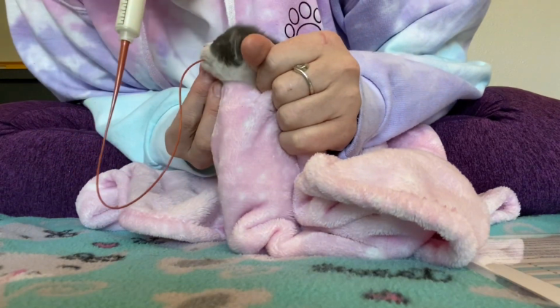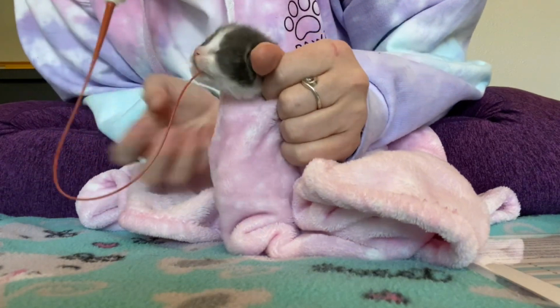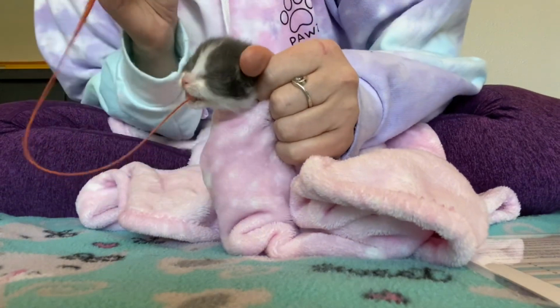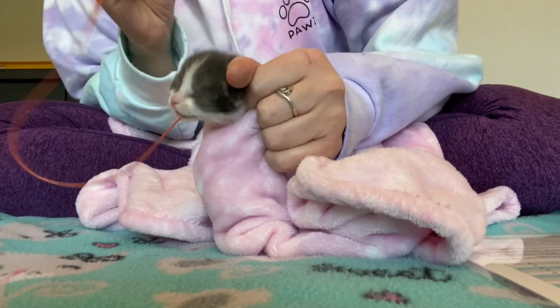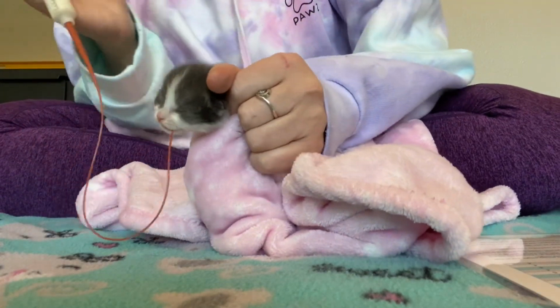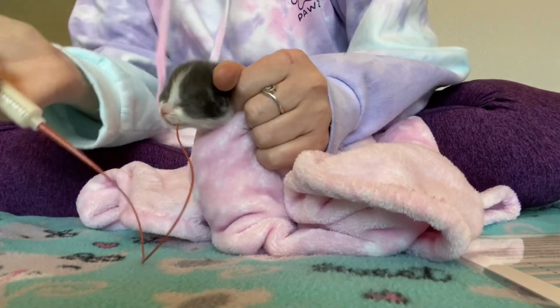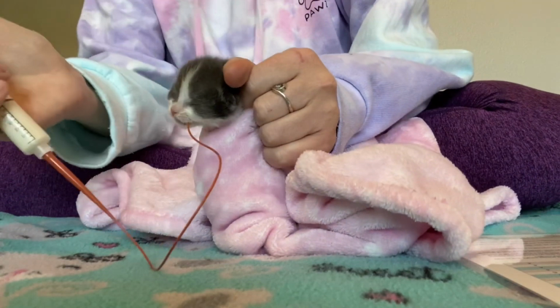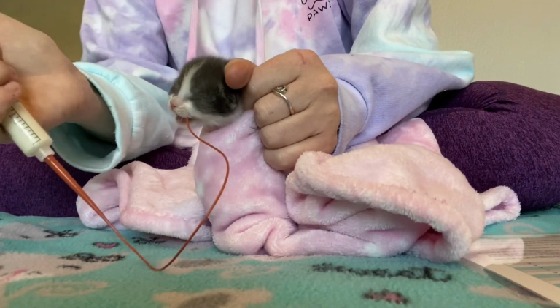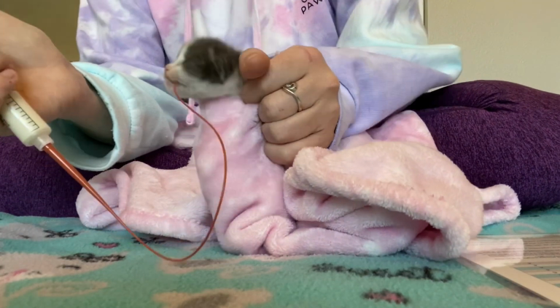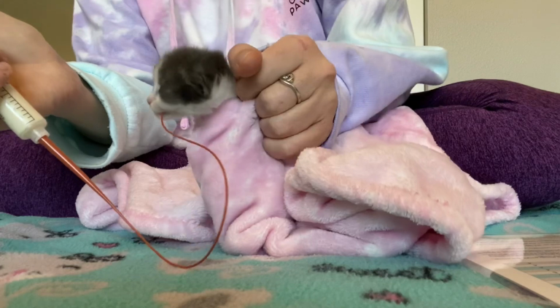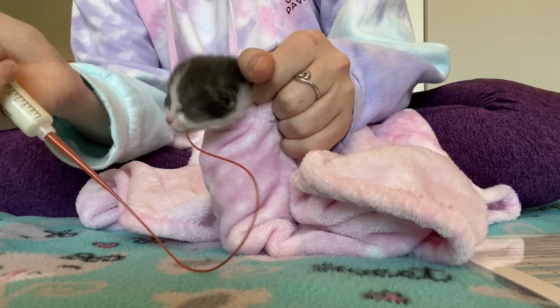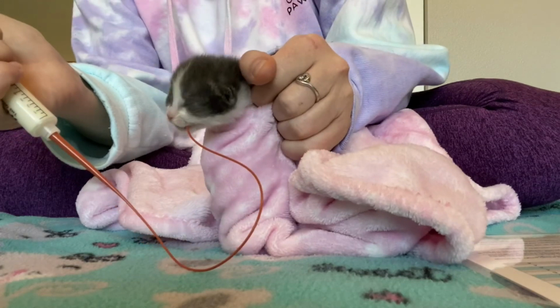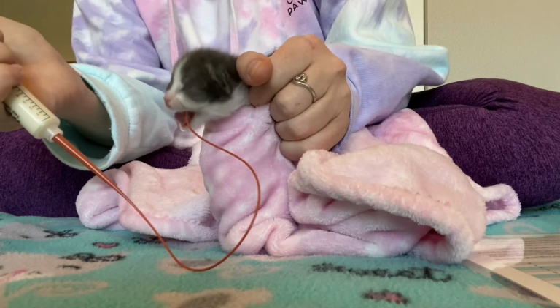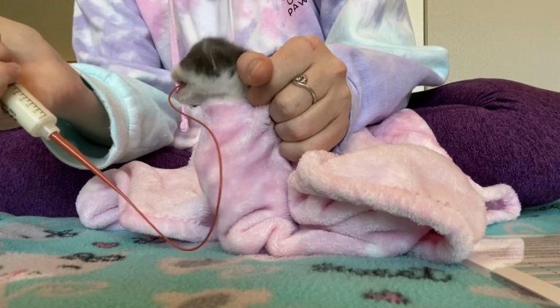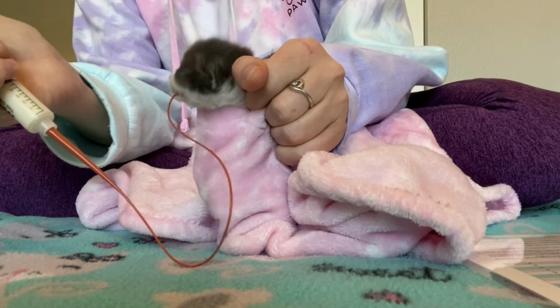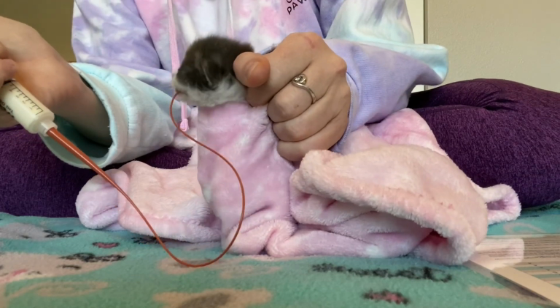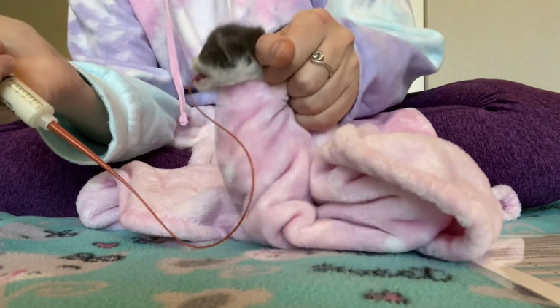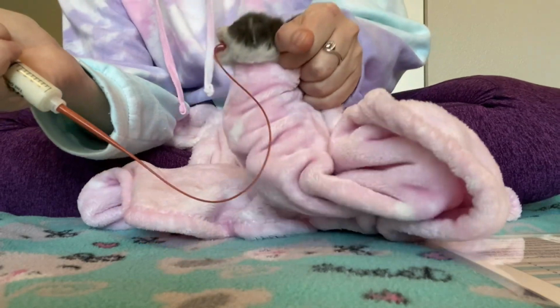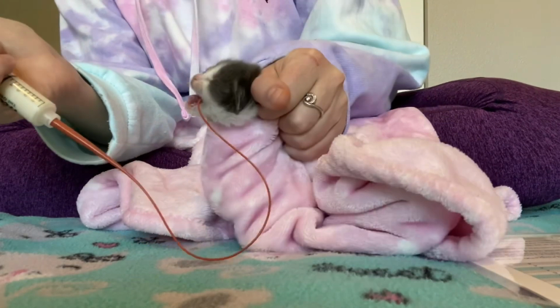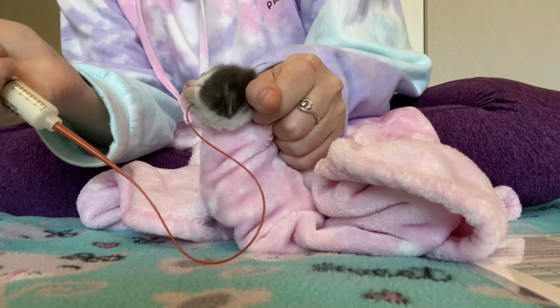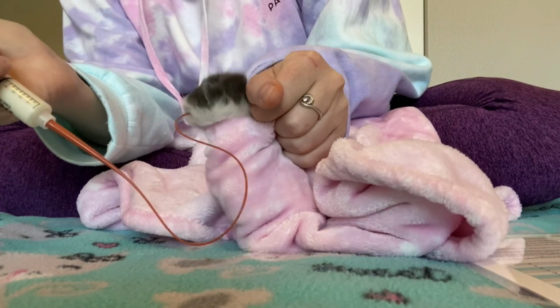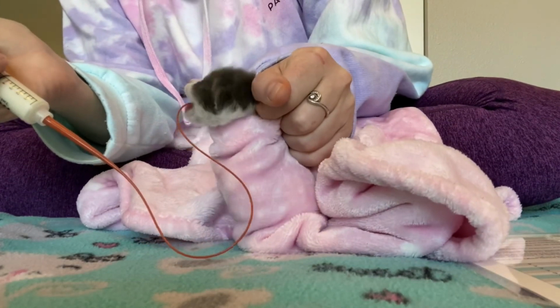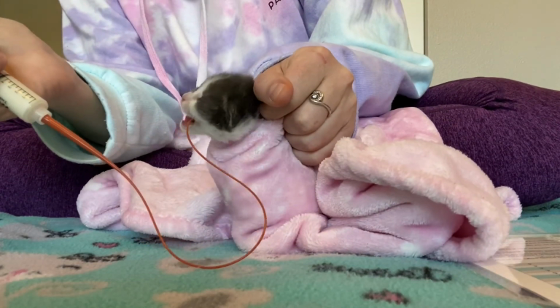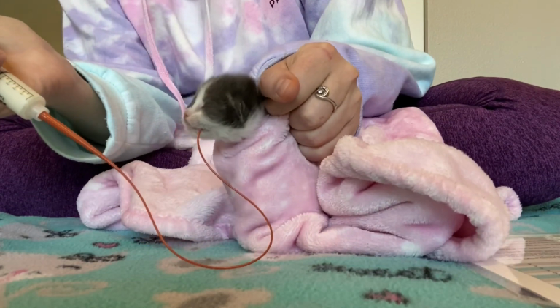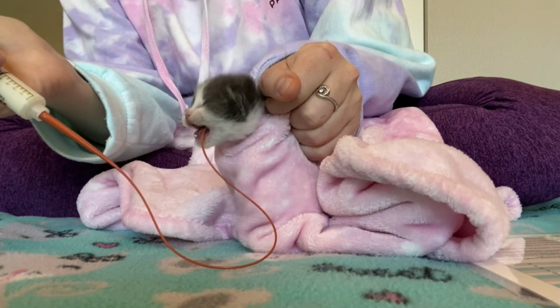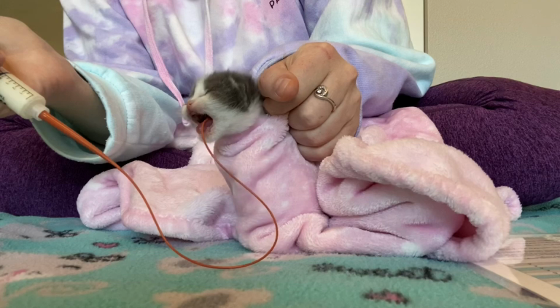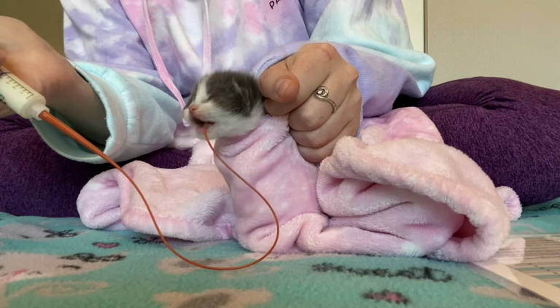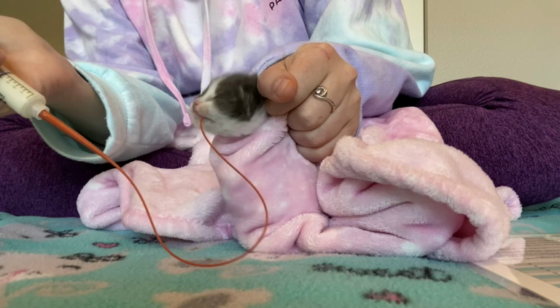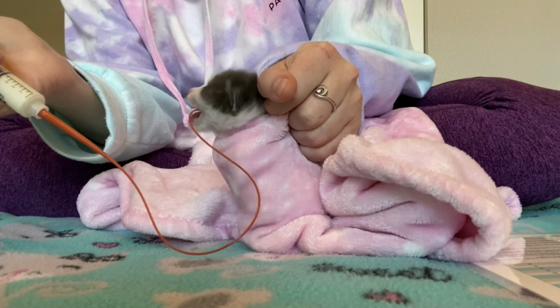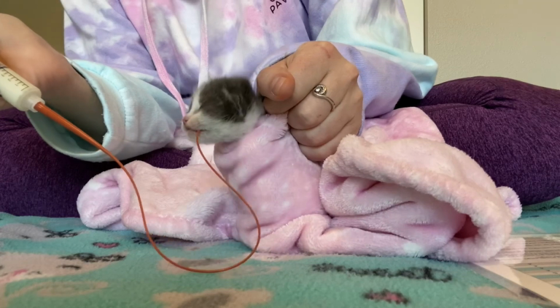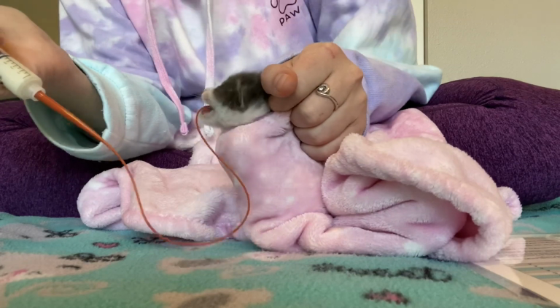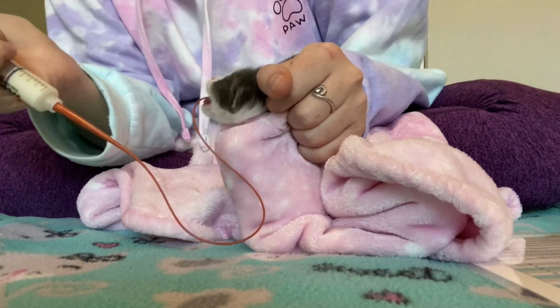I am making sure that that black mark that we put on the tube is at the entrance of the kitten's mouth. And now I am slowly syringing the milk into Mouse.